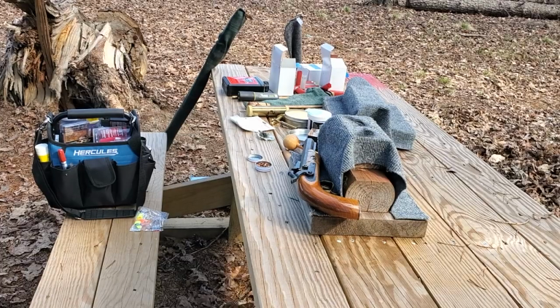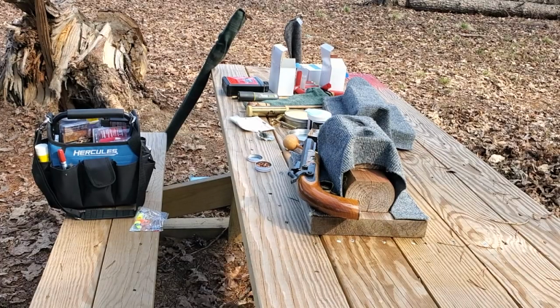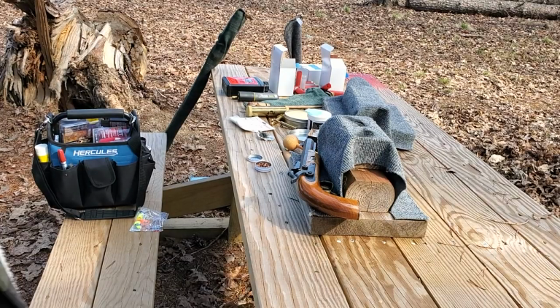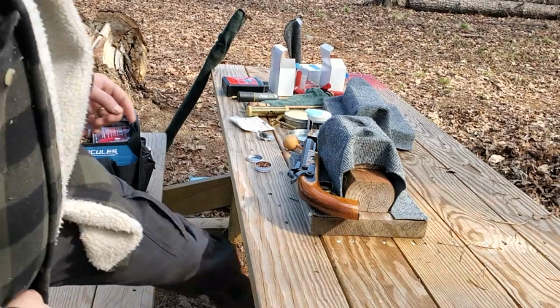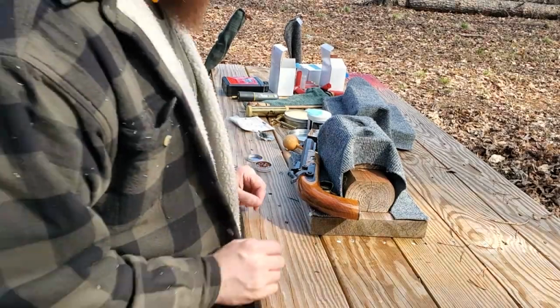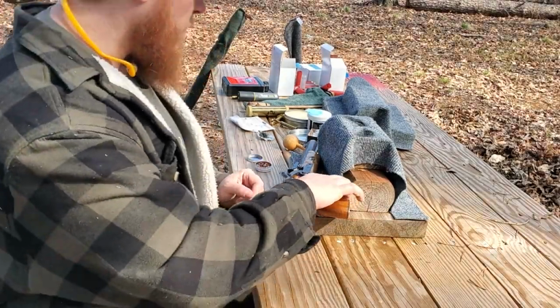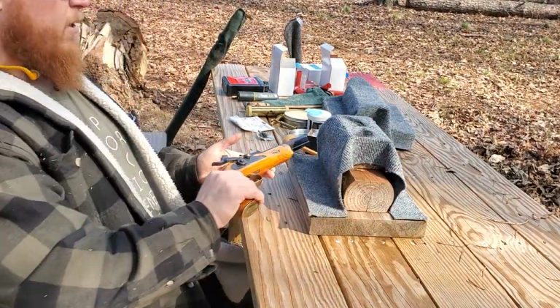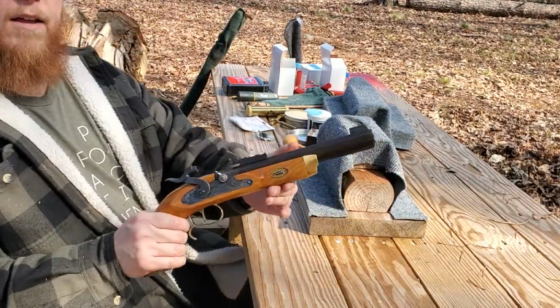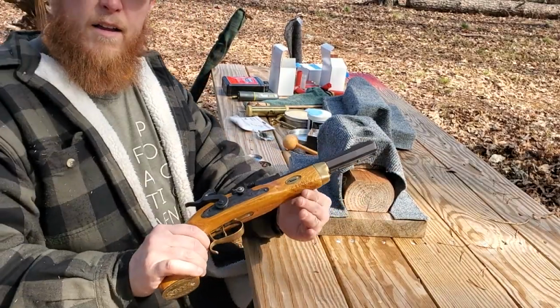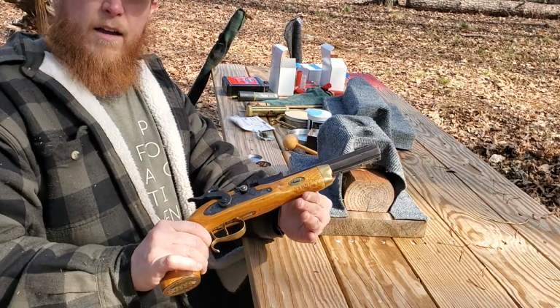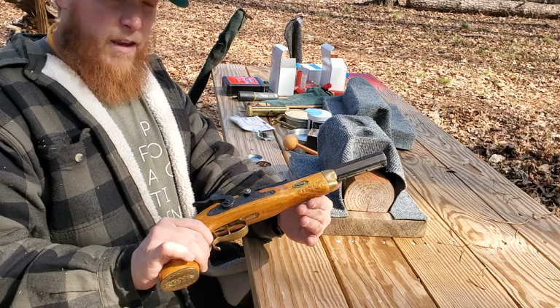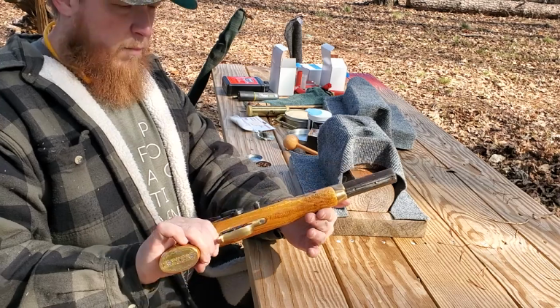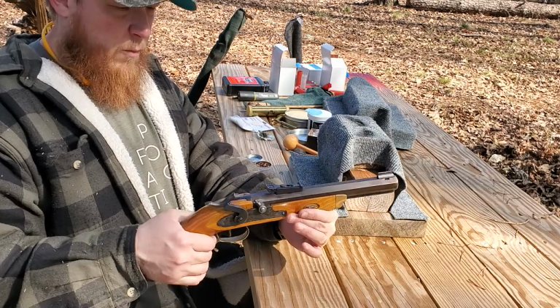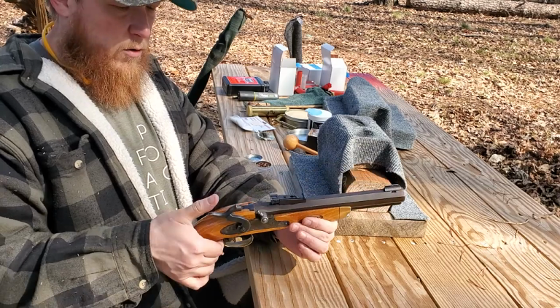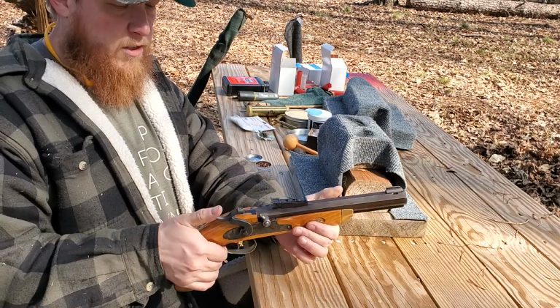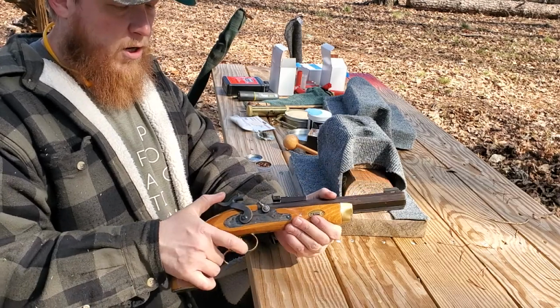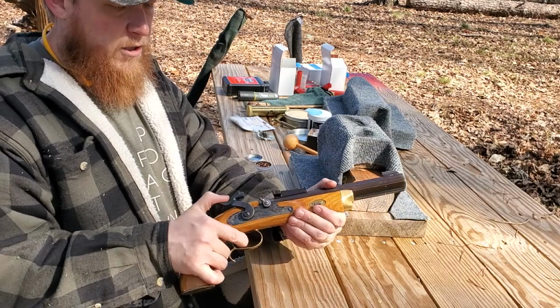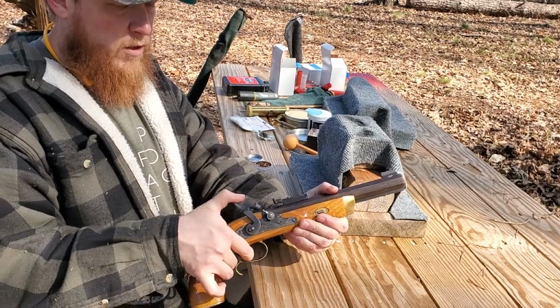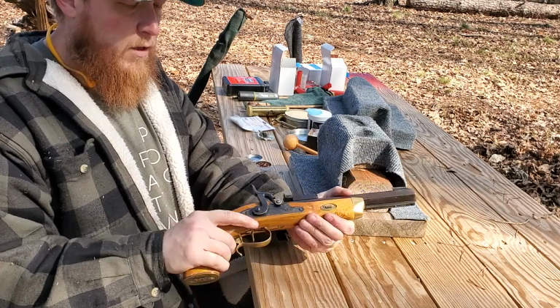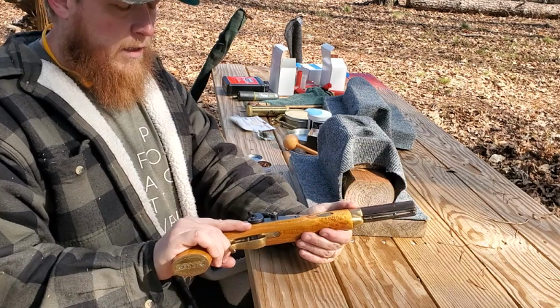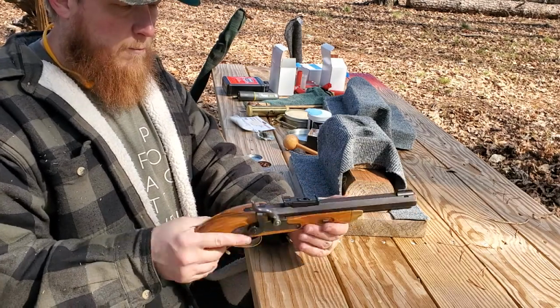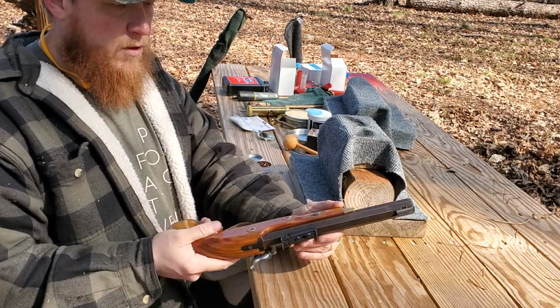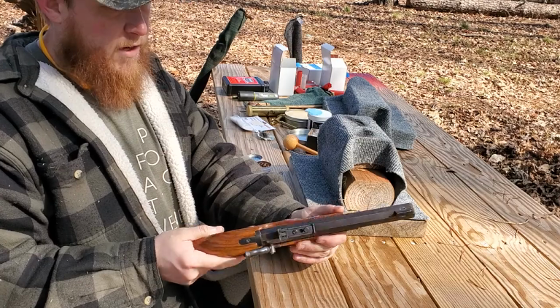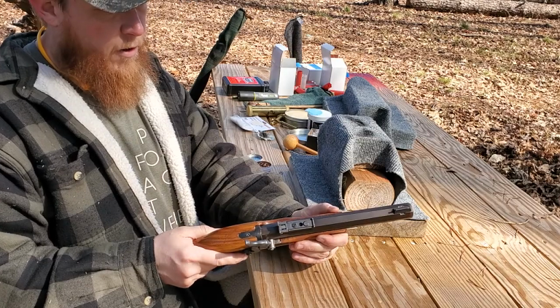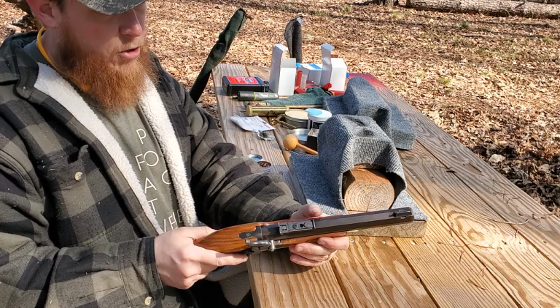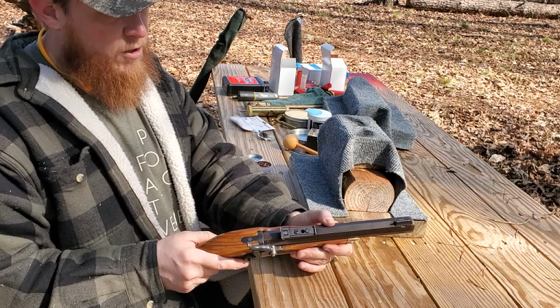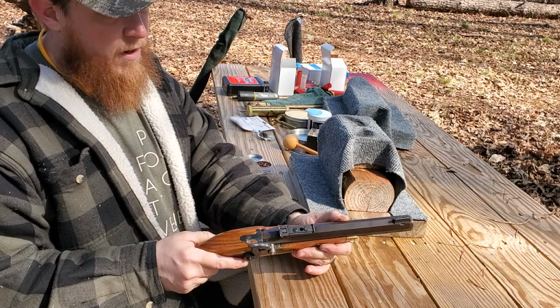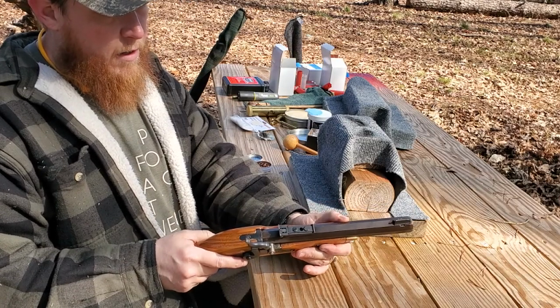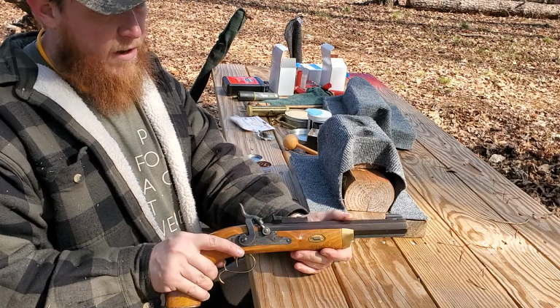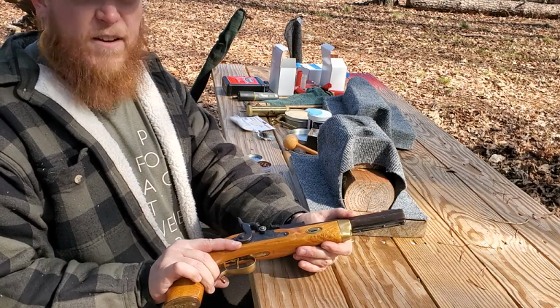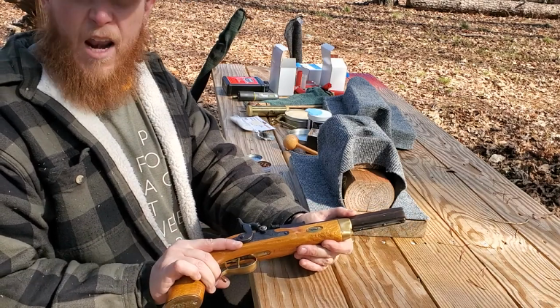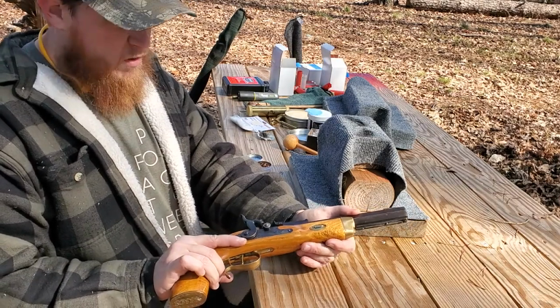Hello YouTube. Out today to play with a black powder pistol. This is a percussion pistol. I'm going to show you guys how to load it, how to shoot it, what to do with it. It is a .50 caliber pistol.